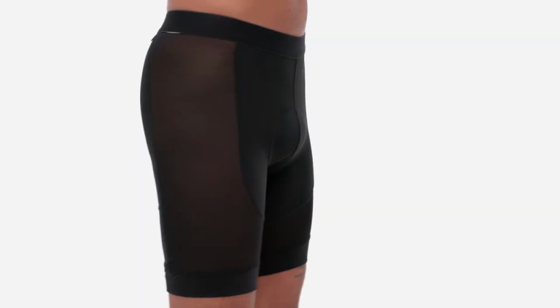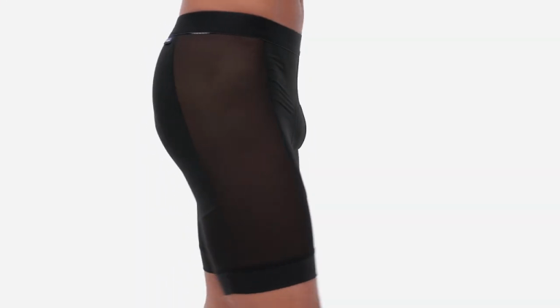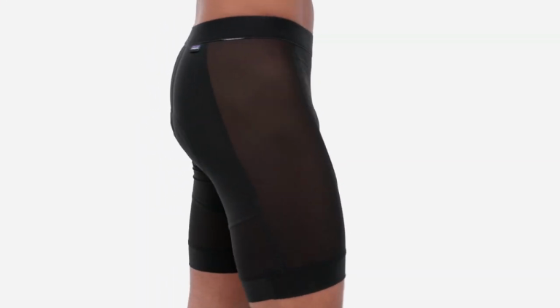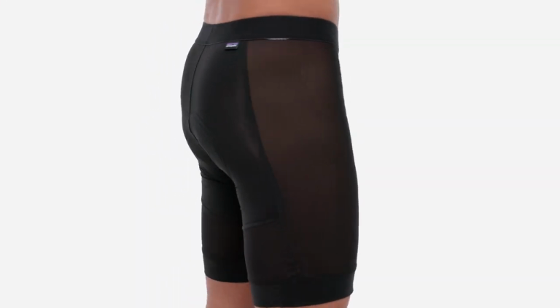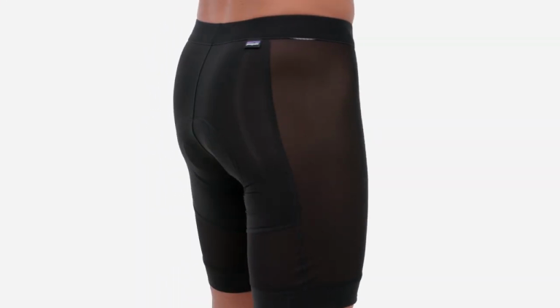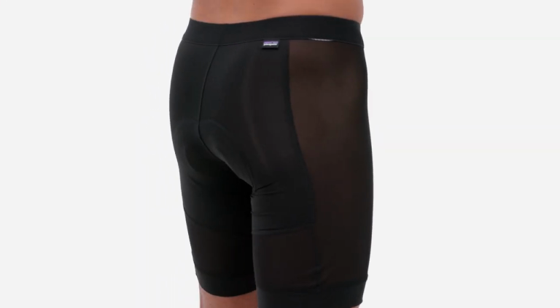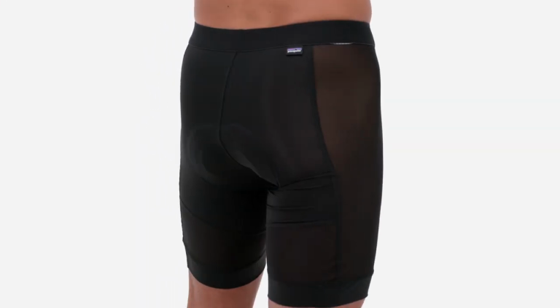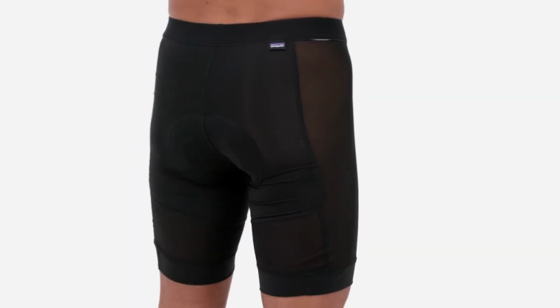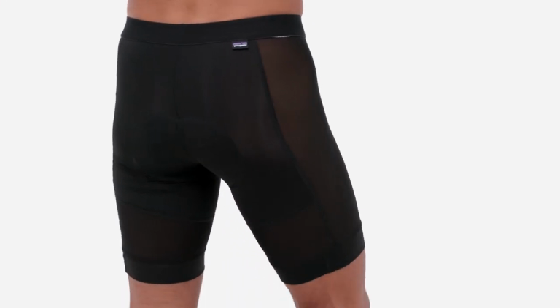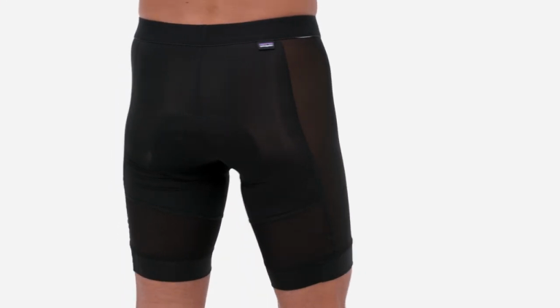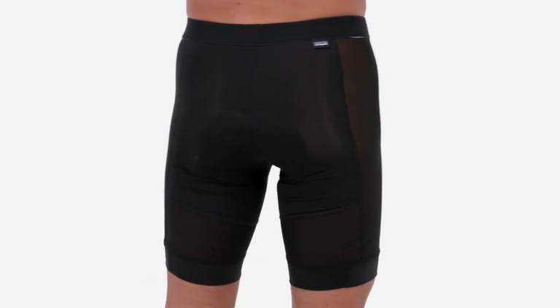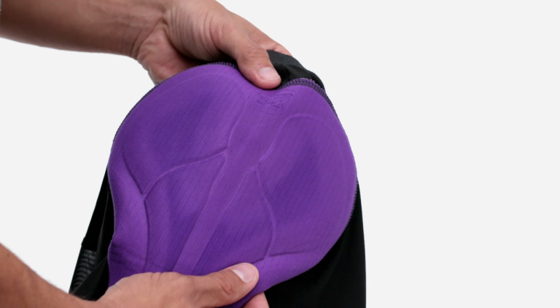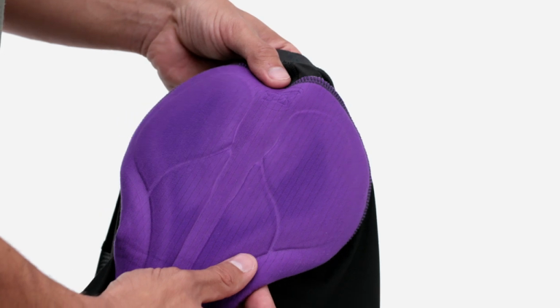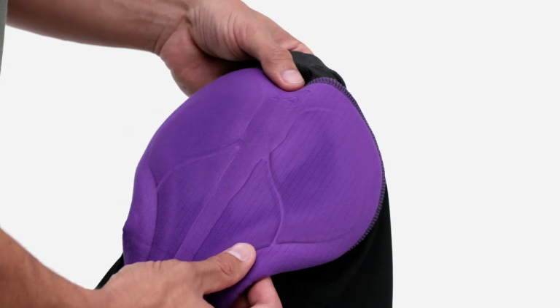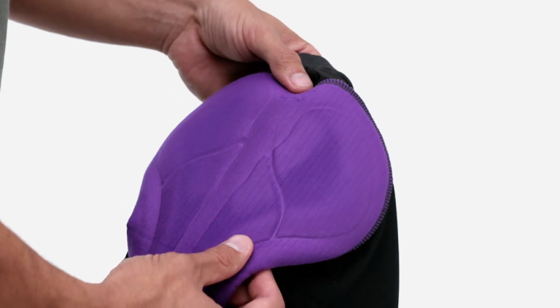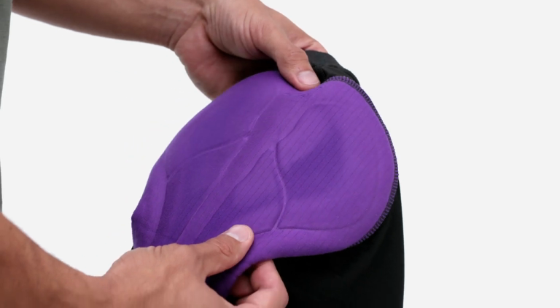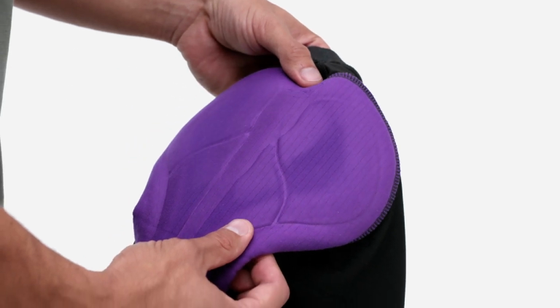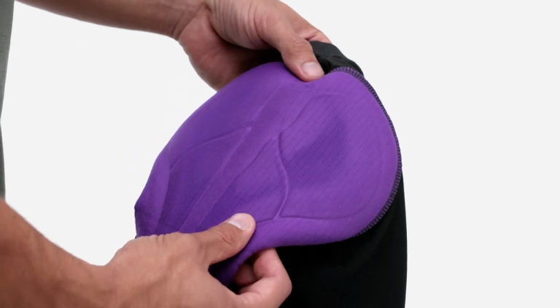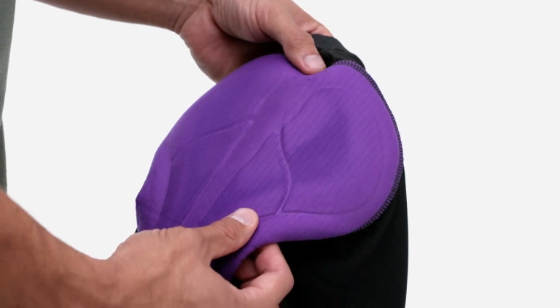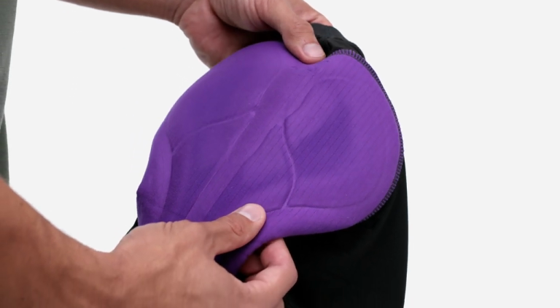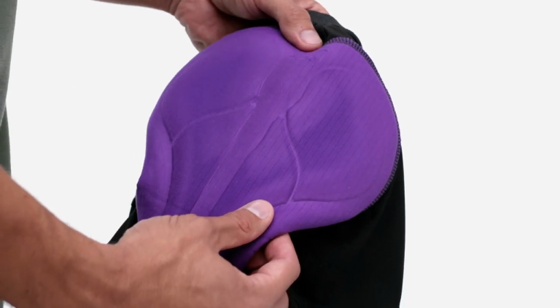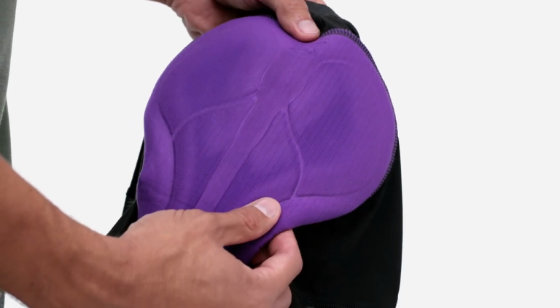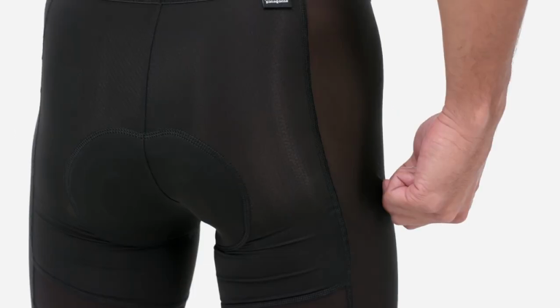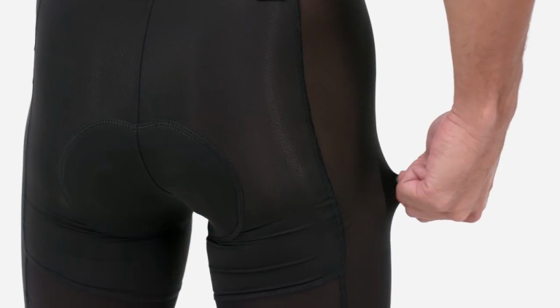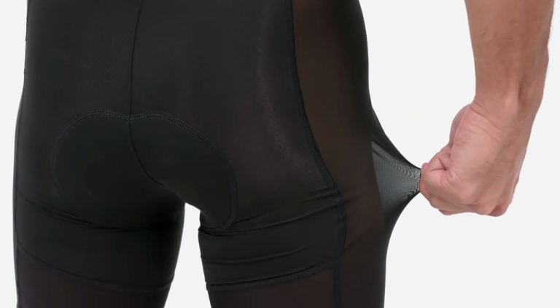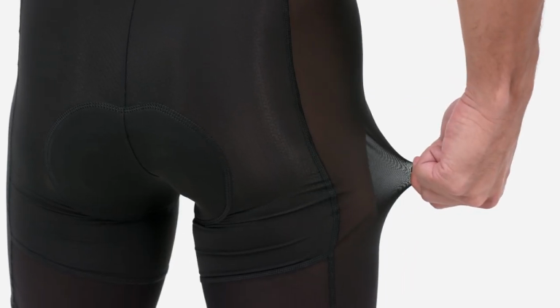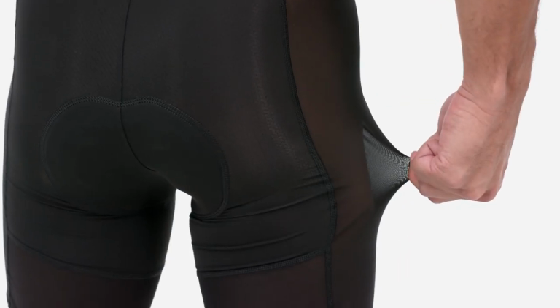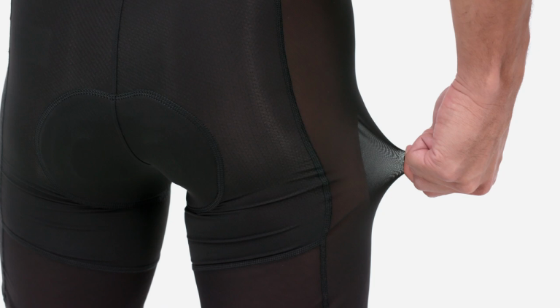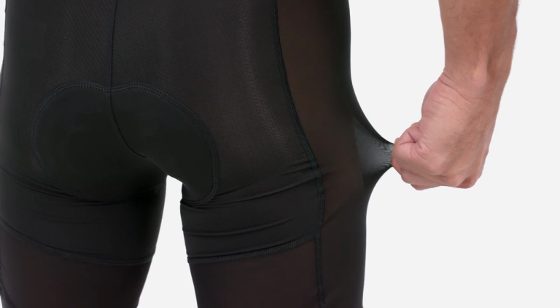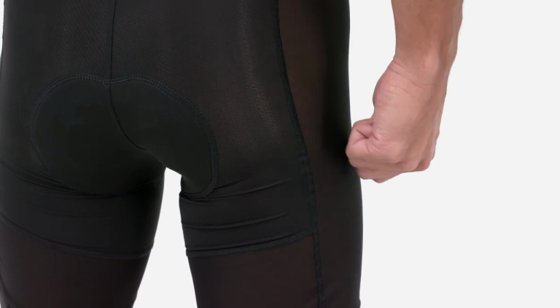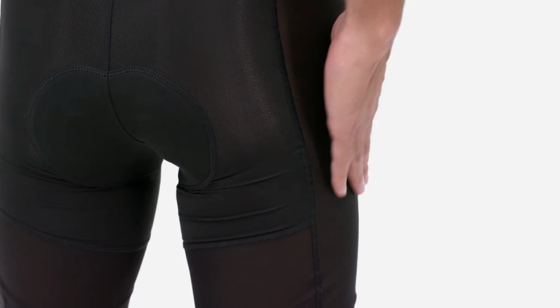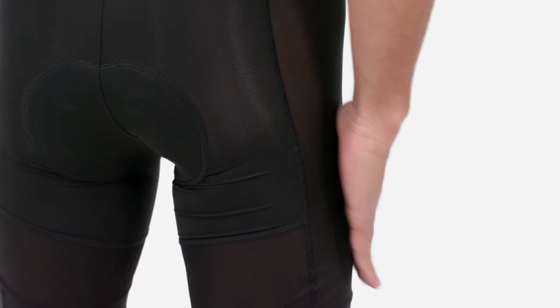Next to skin, the padded liner short features a comfortable Italian-made, 3D-engineered, low-profile chamois pad. Near-transparent mesh panels provide wide-open ventilation.